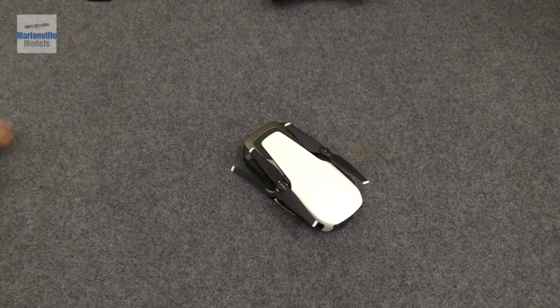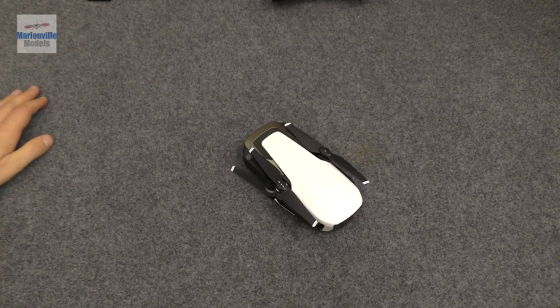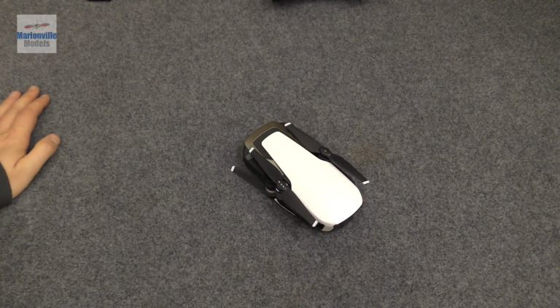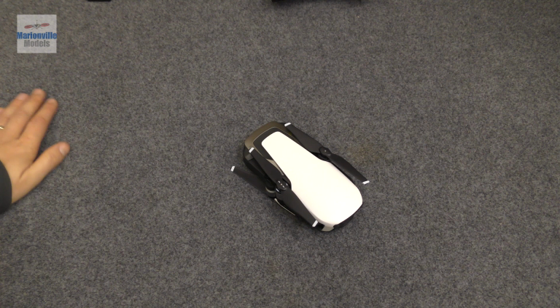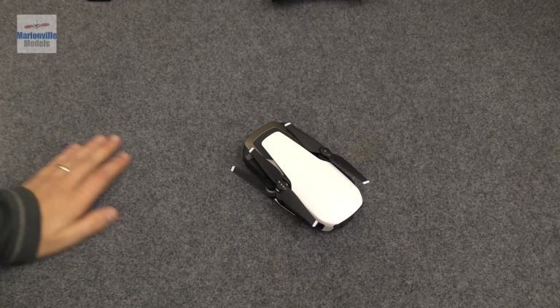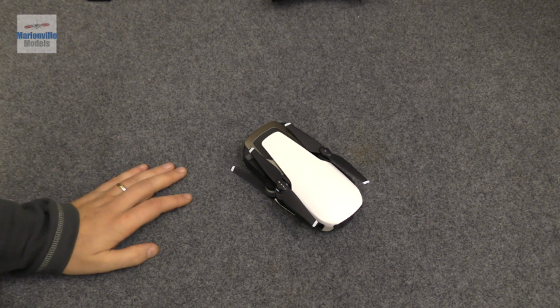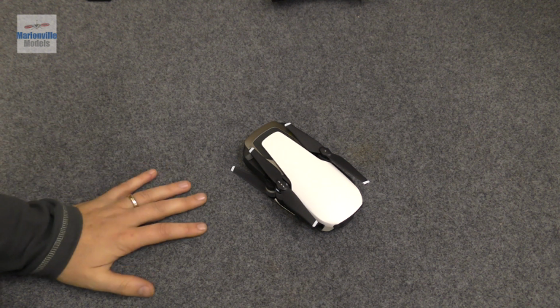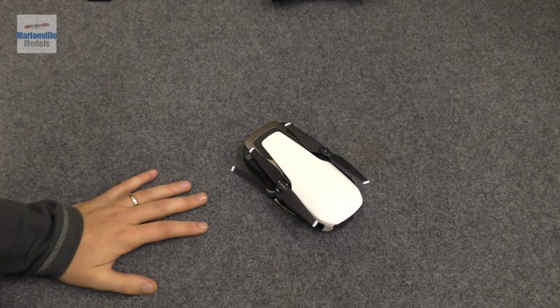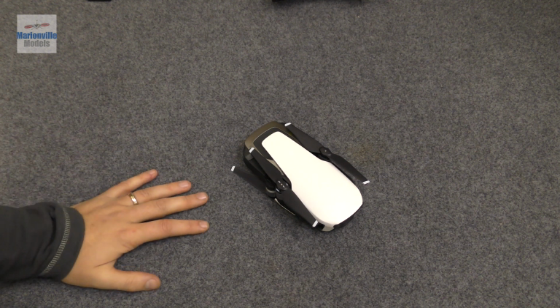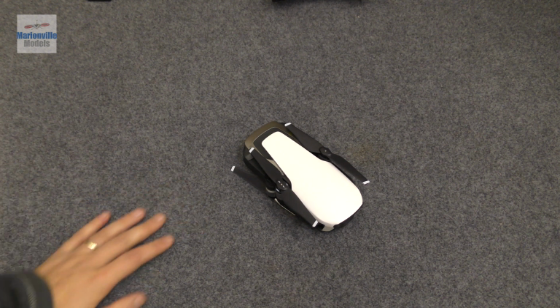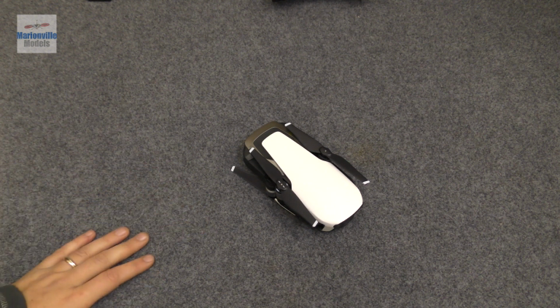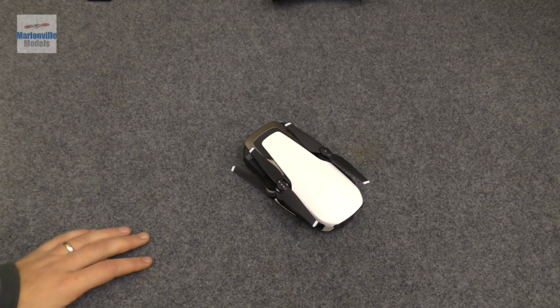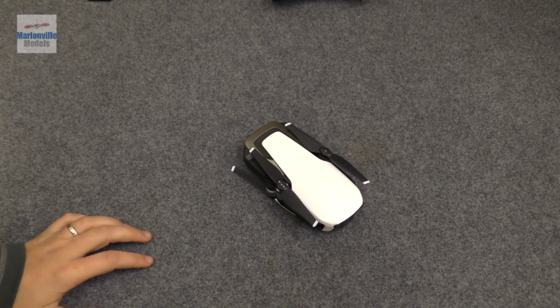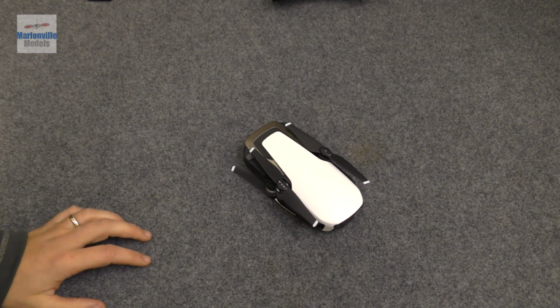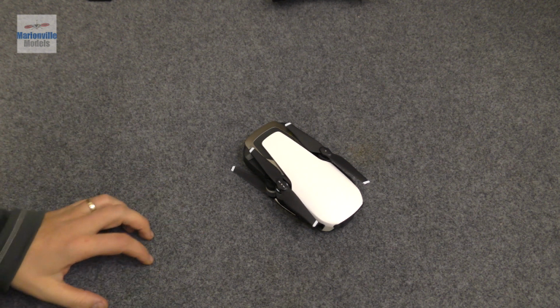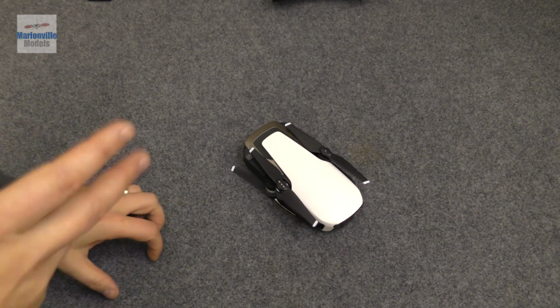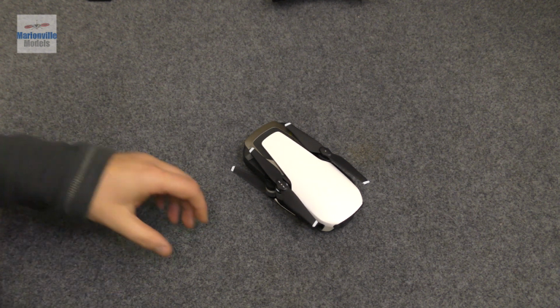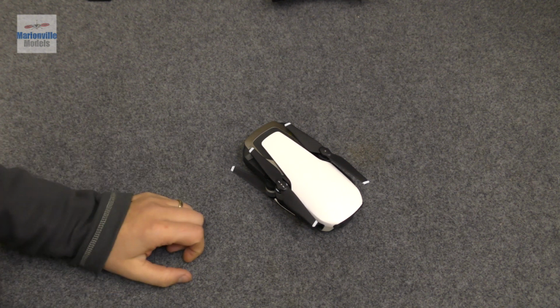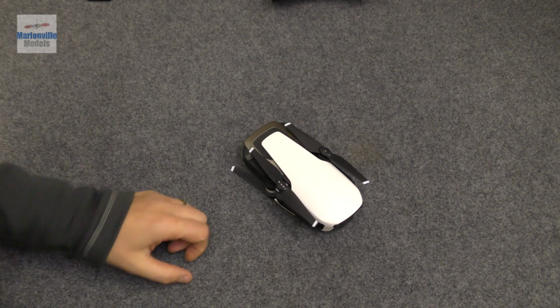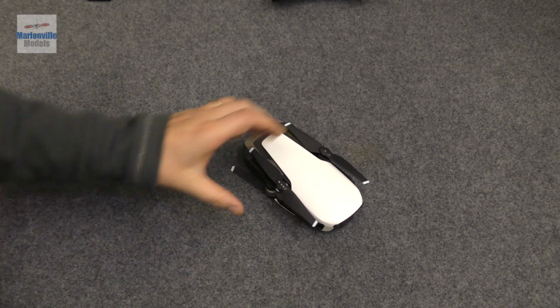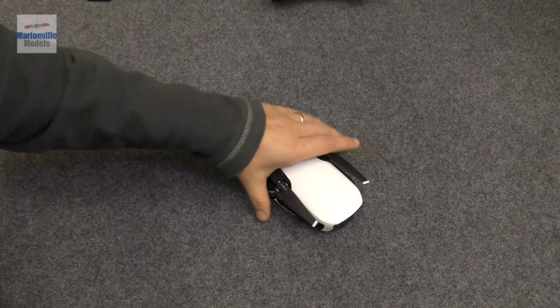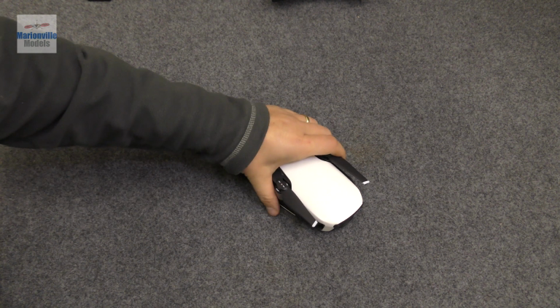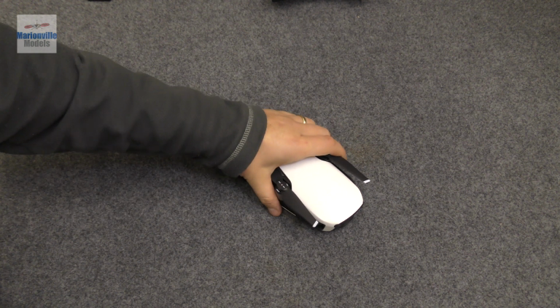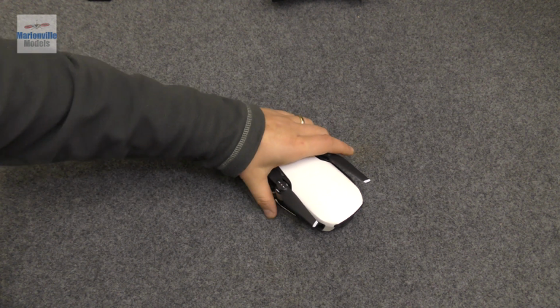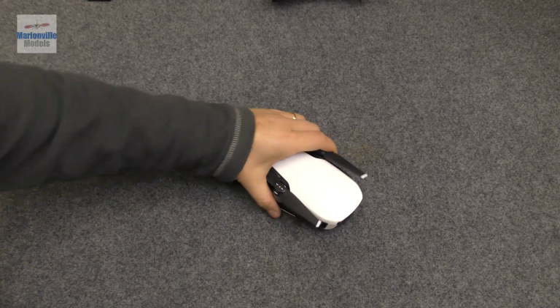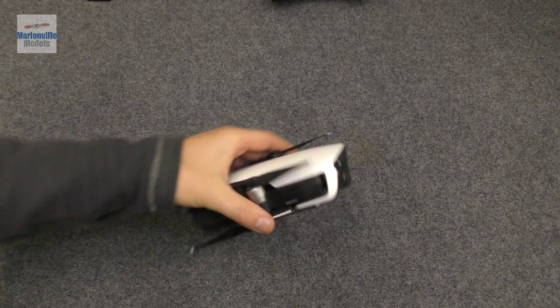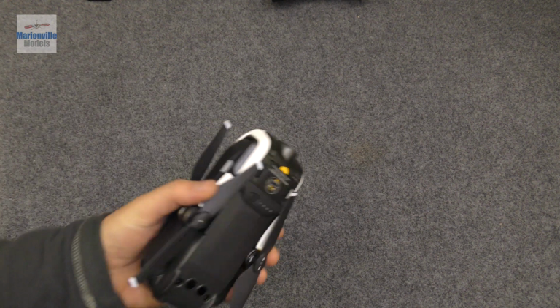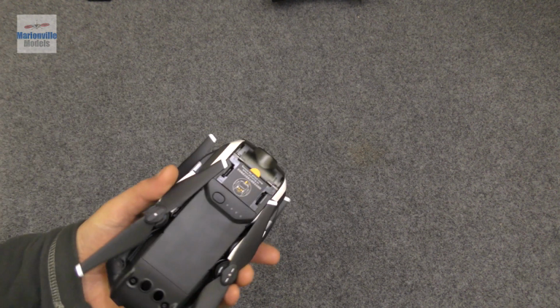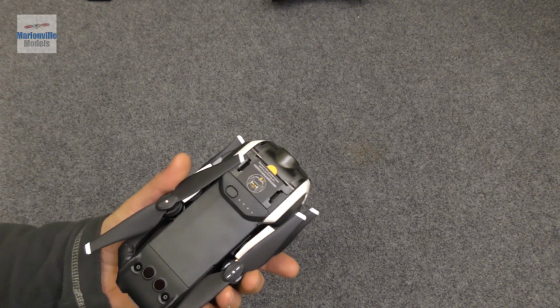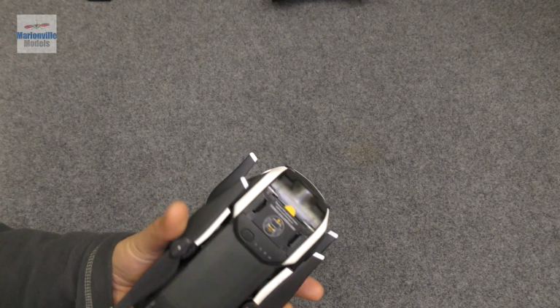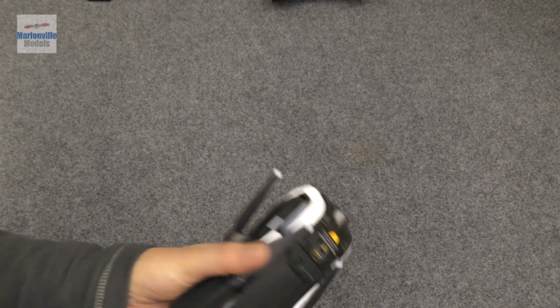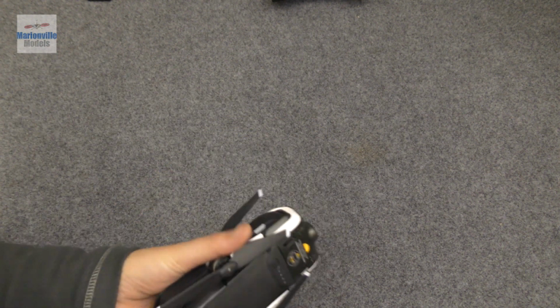Before we get started I'm going to do a quick overview of the craft and its physical features, just to familiarize yourself before we start doing anything.